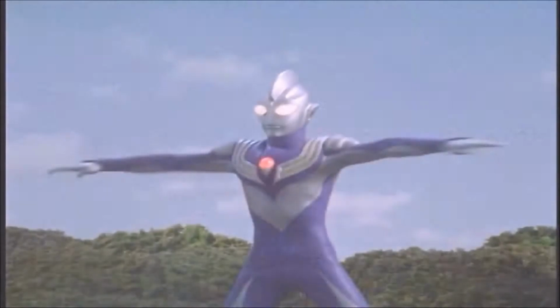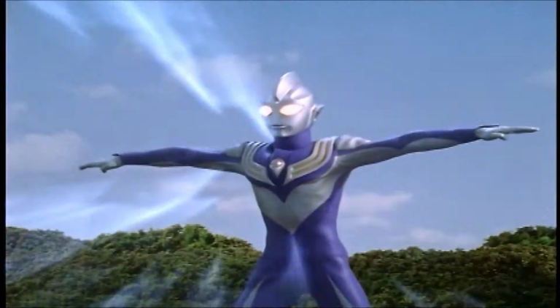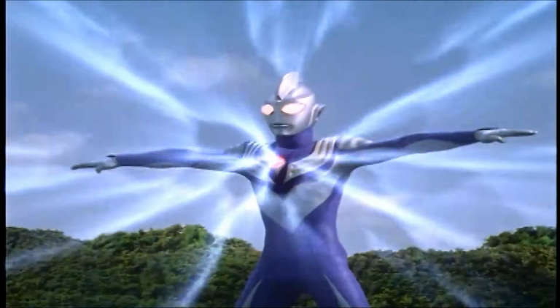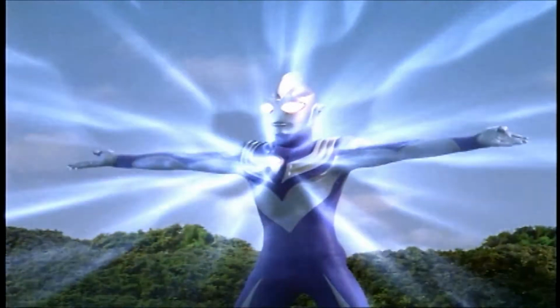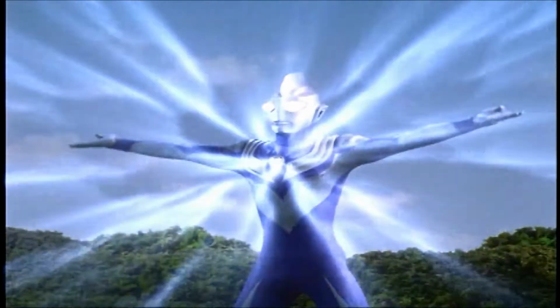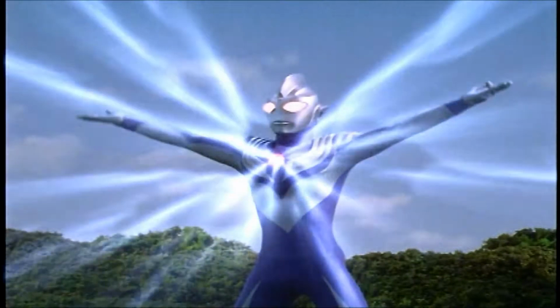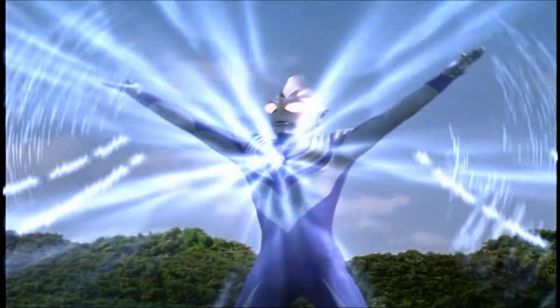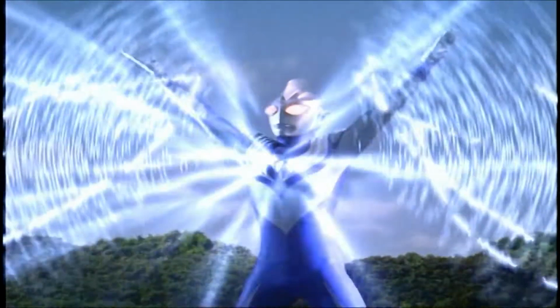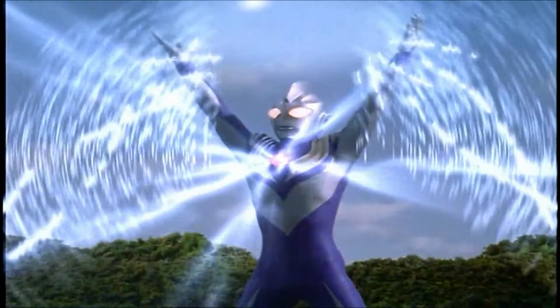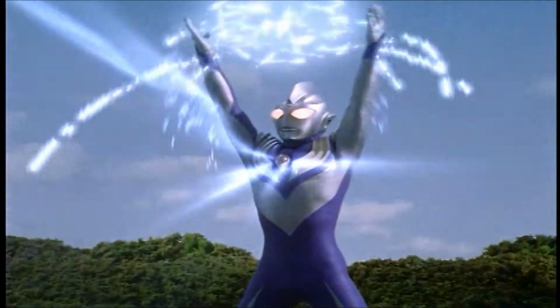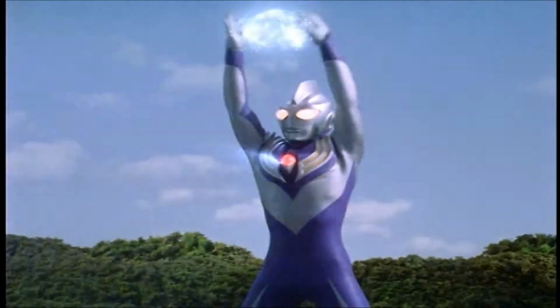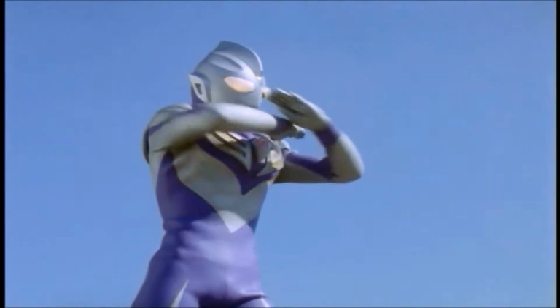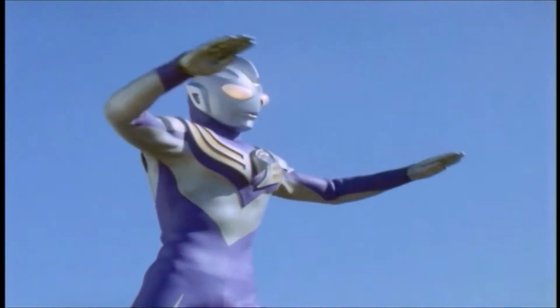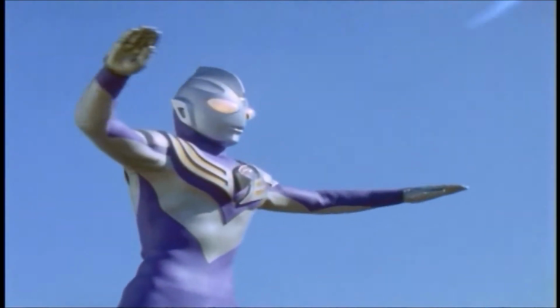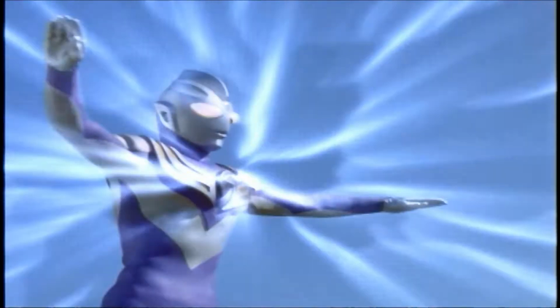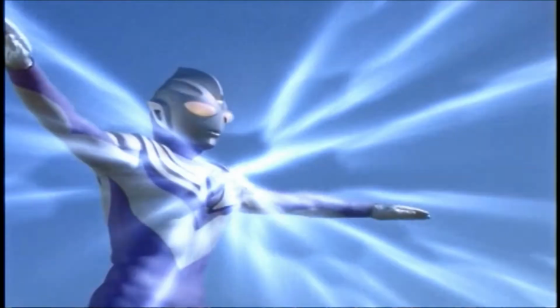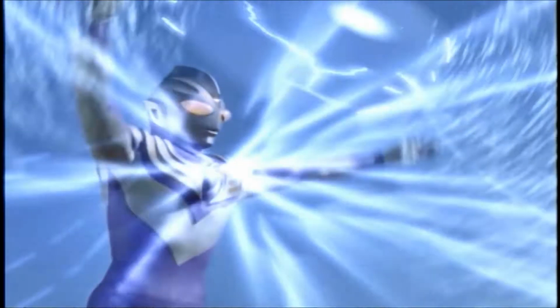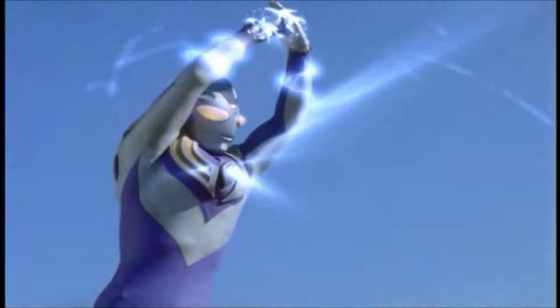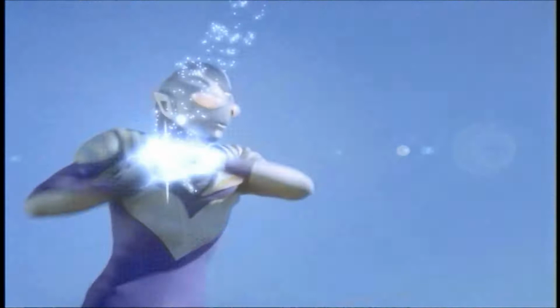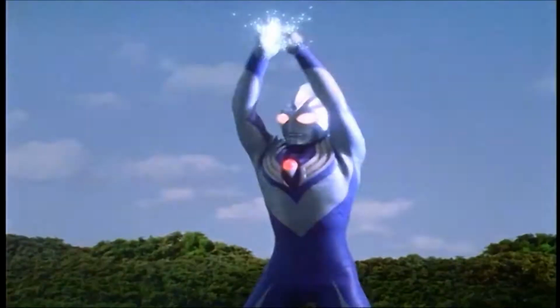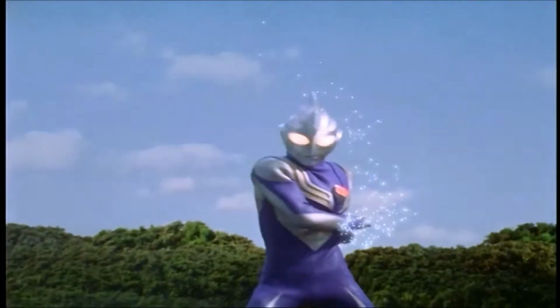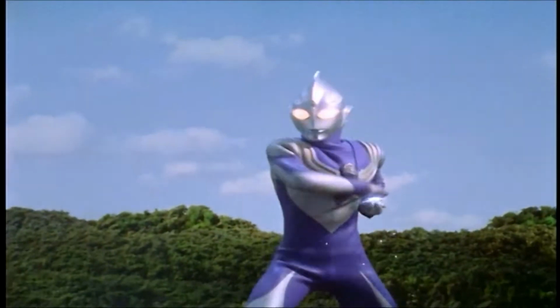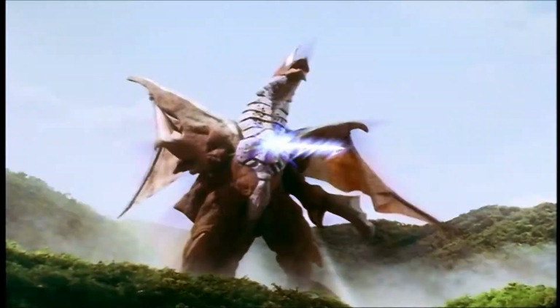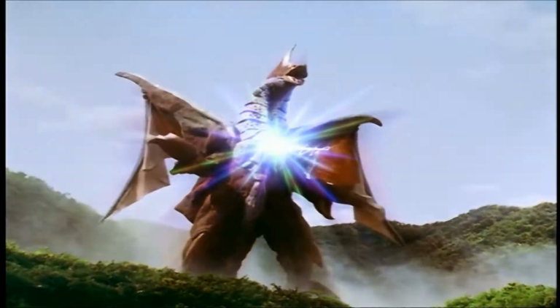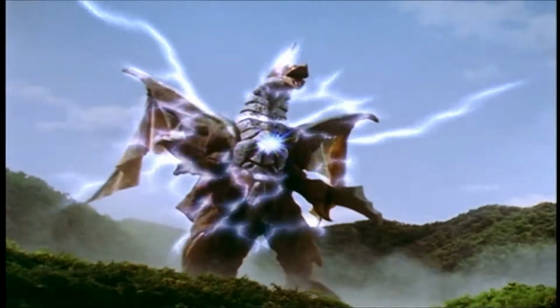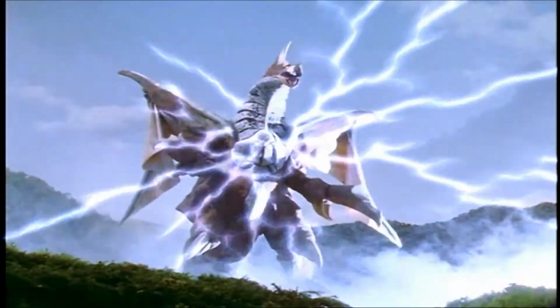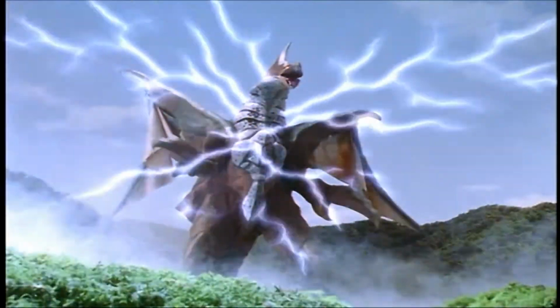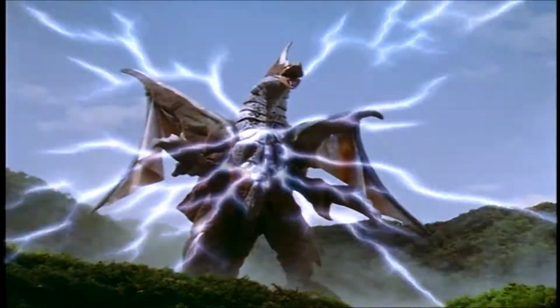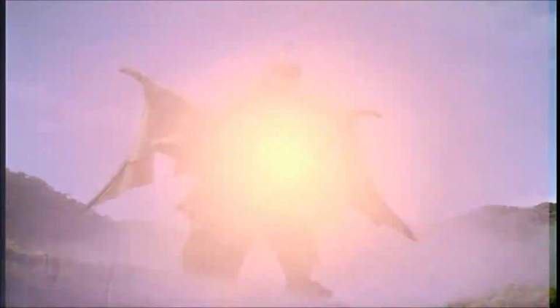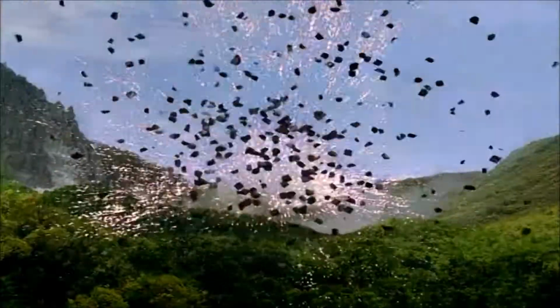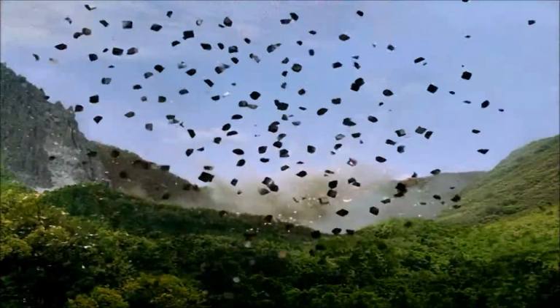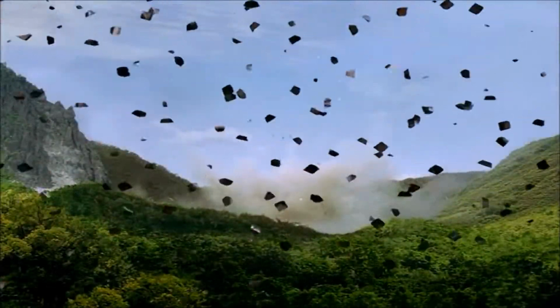Ultraman uses his own body's vibrating Soltron cells like a magnet, attracting particles of light from the atmosphere, then hurling the radiated bolts at lightning speed, blasting his enemies into oblivion.